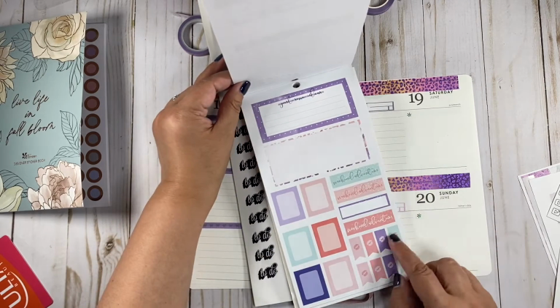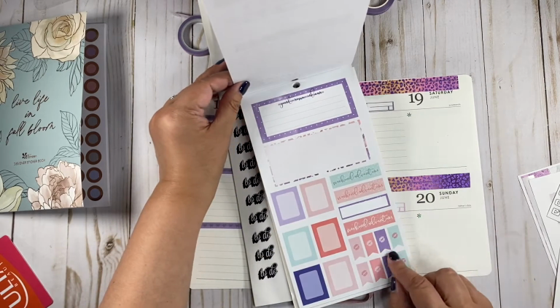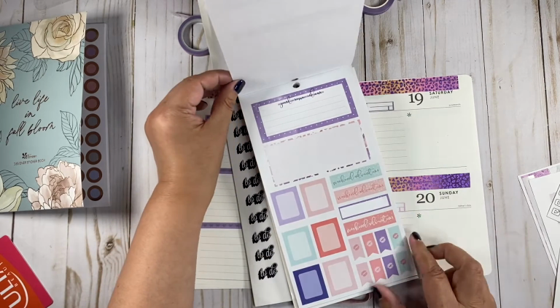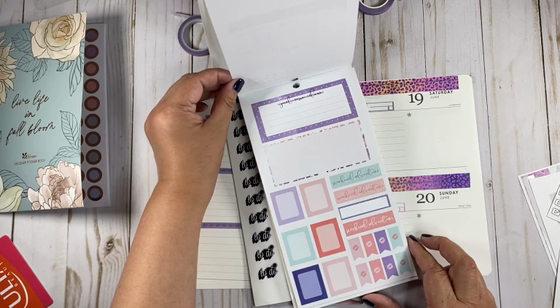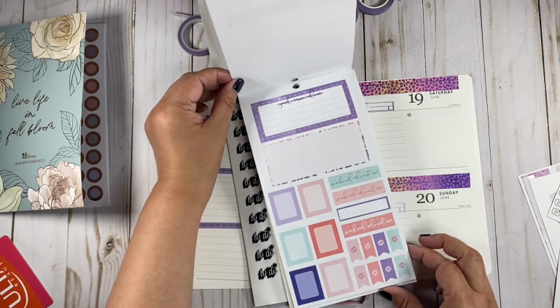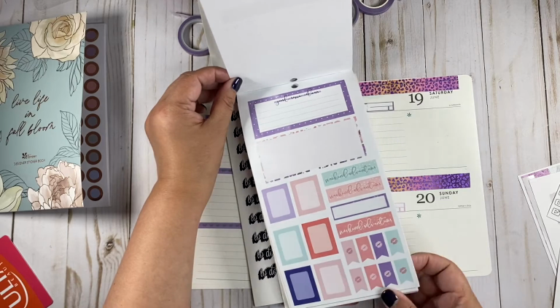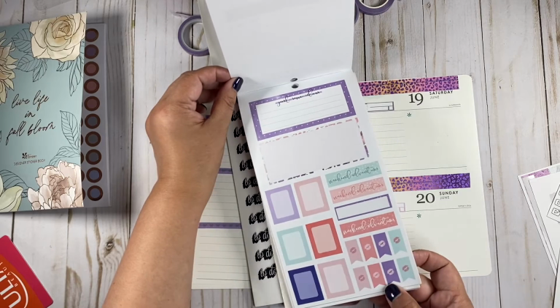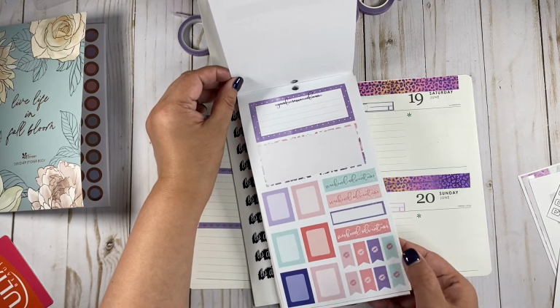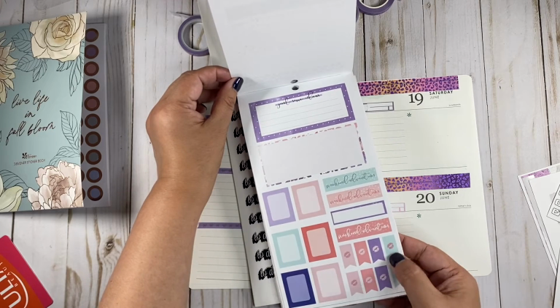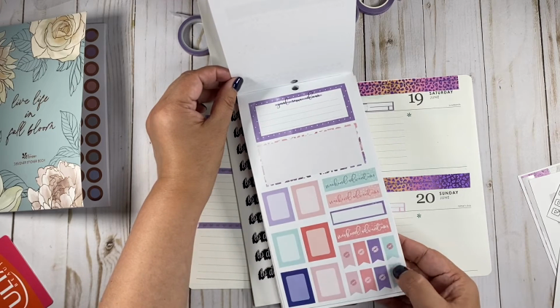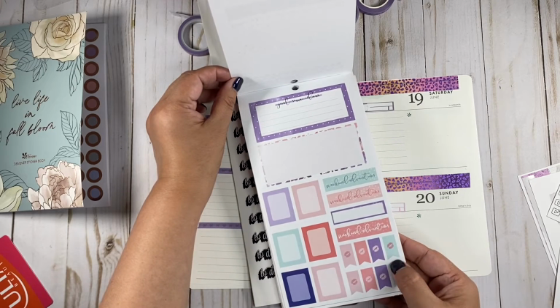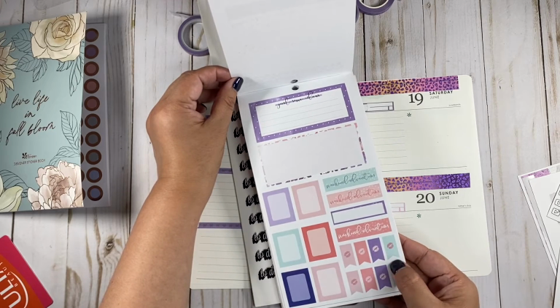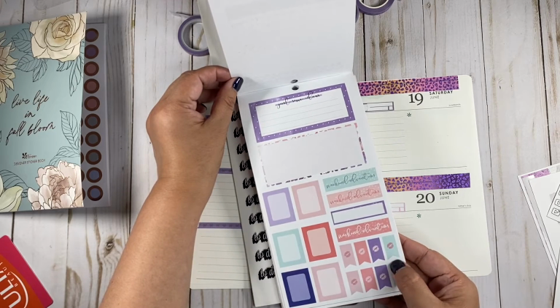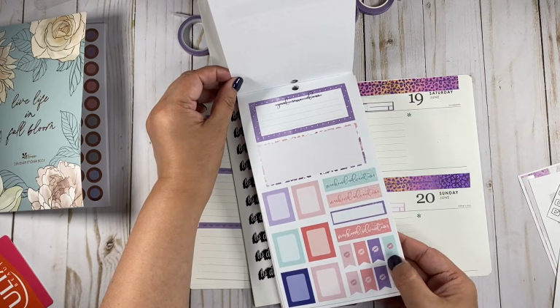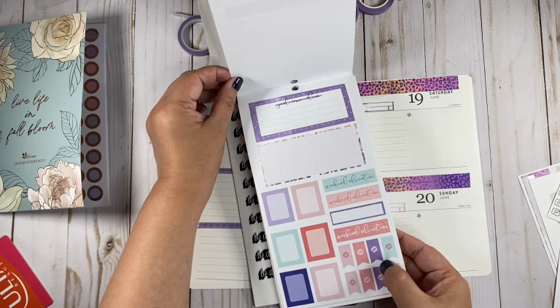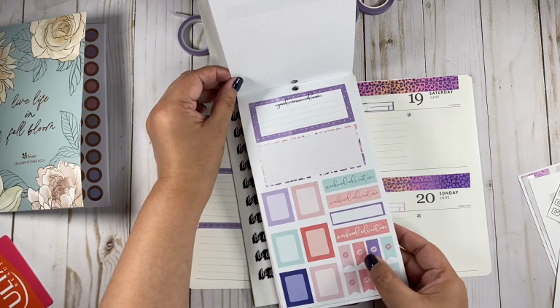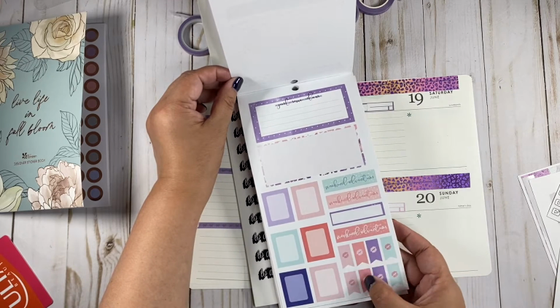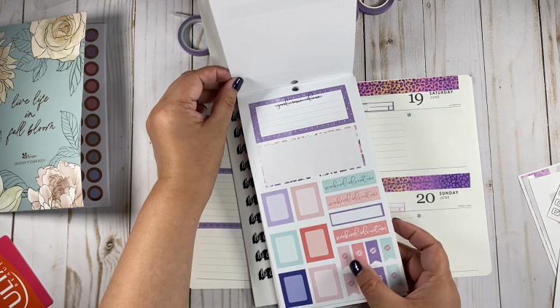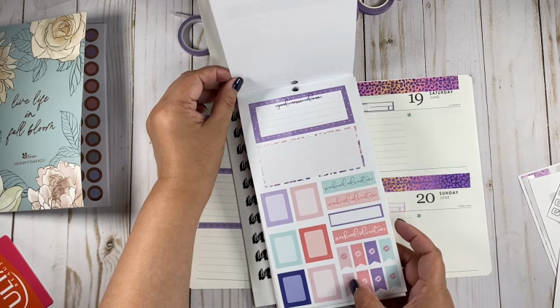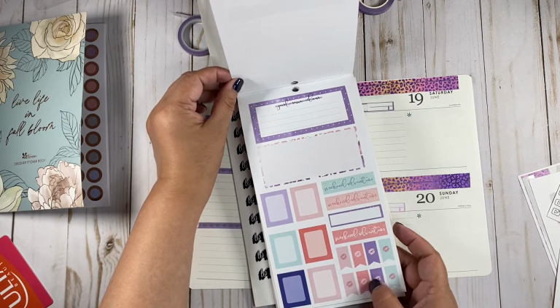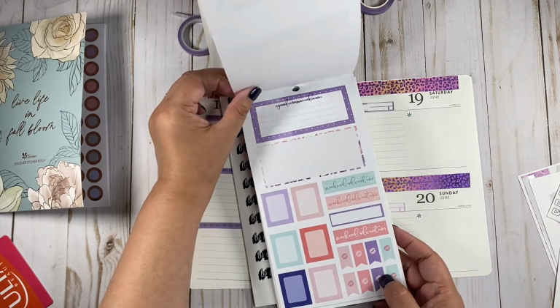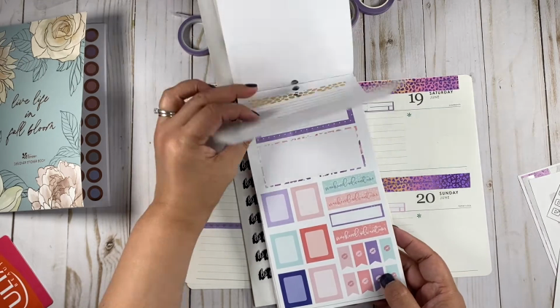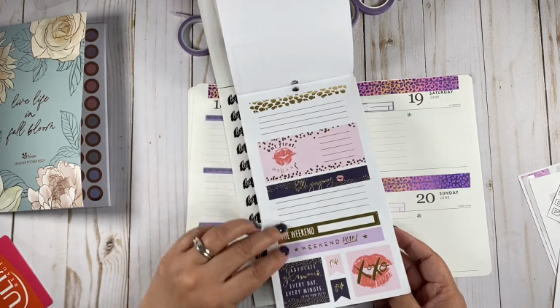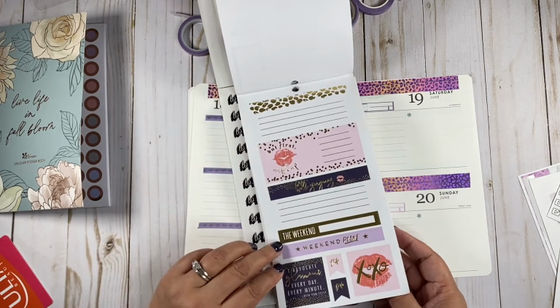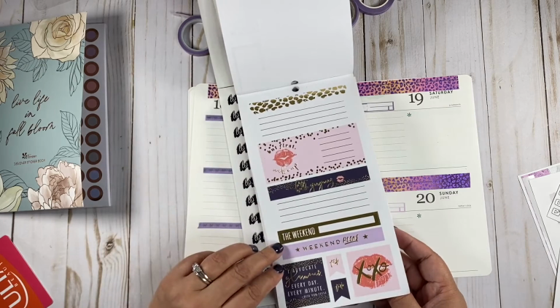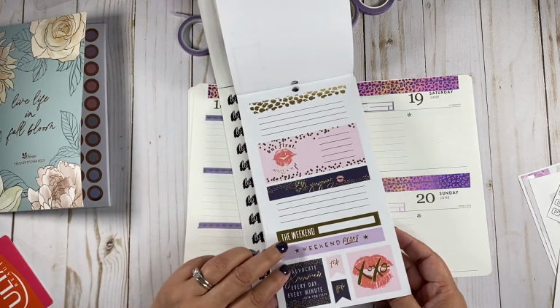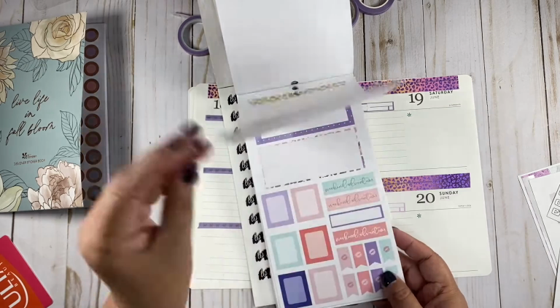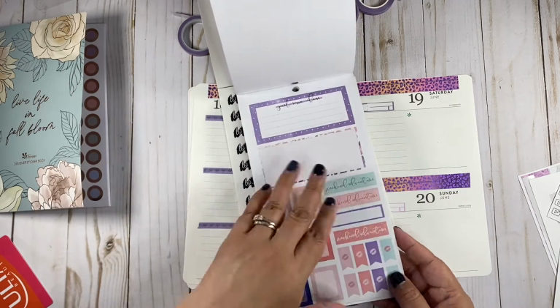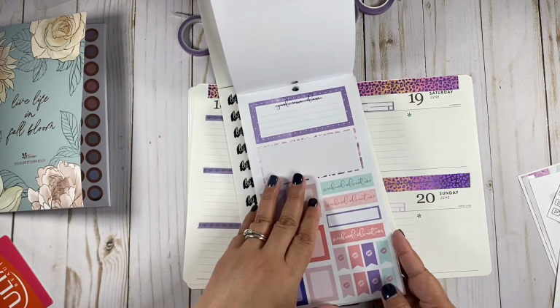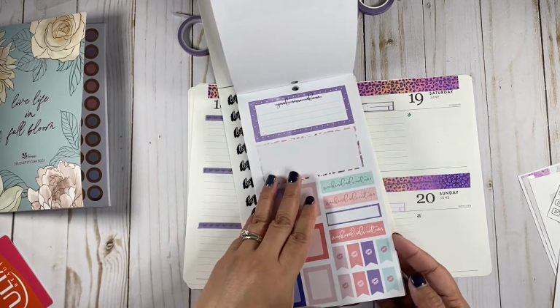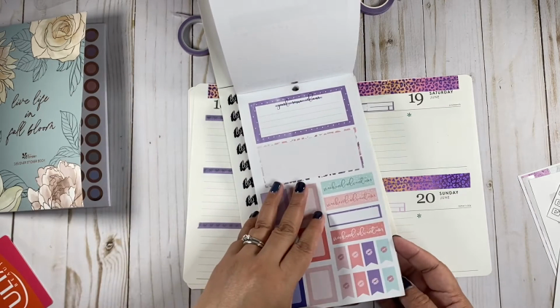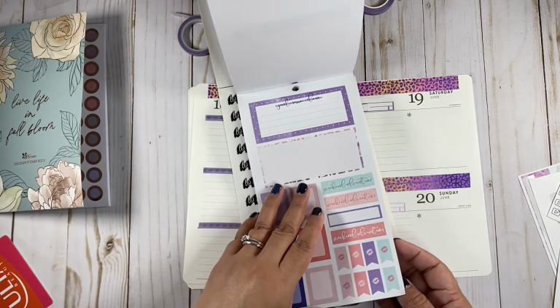What about these little ones? But this doesn't match. One, two, three, four, five, six — oh, we need one more.